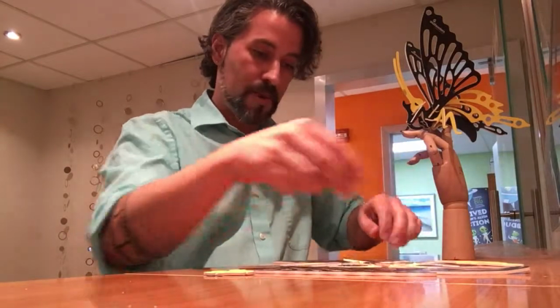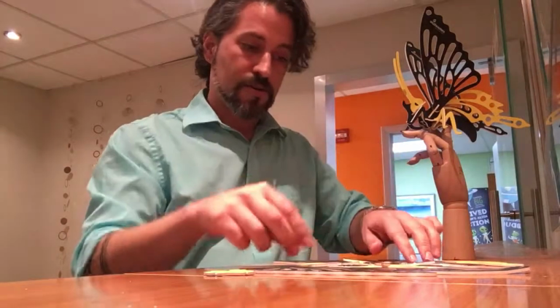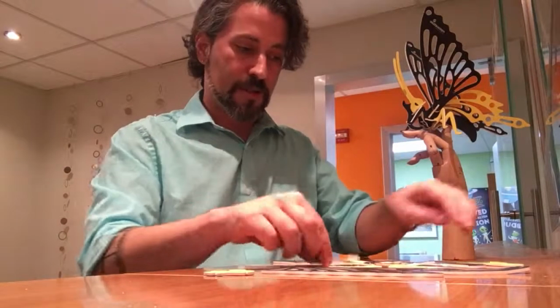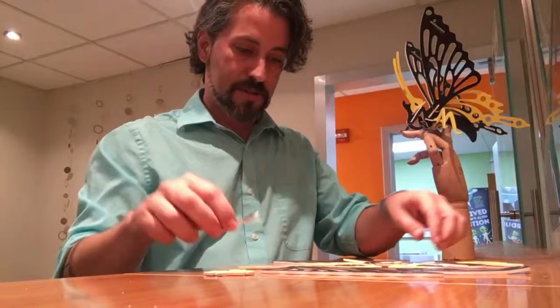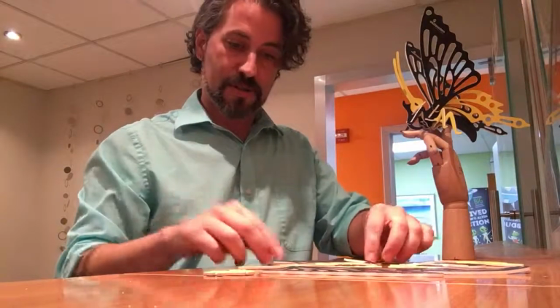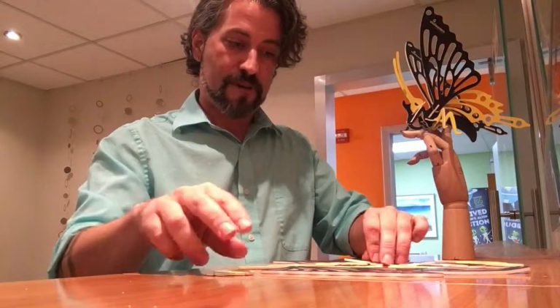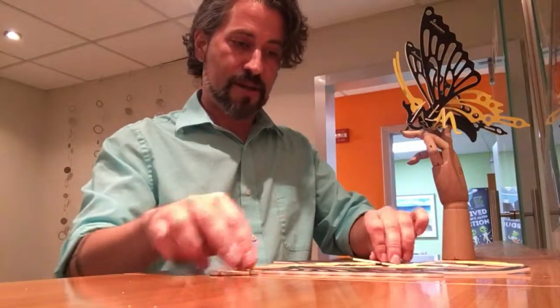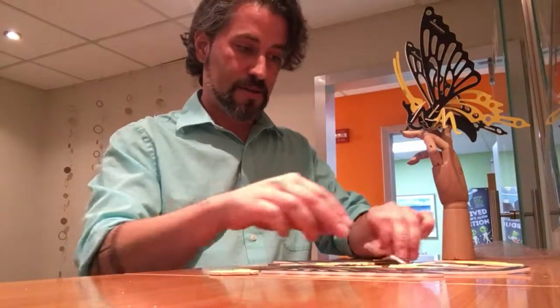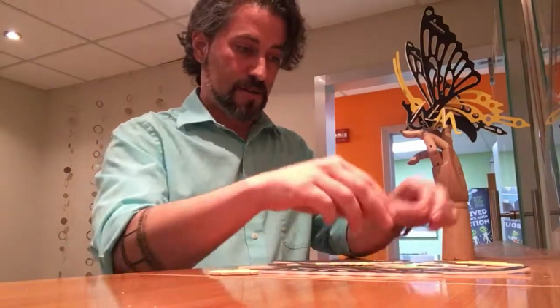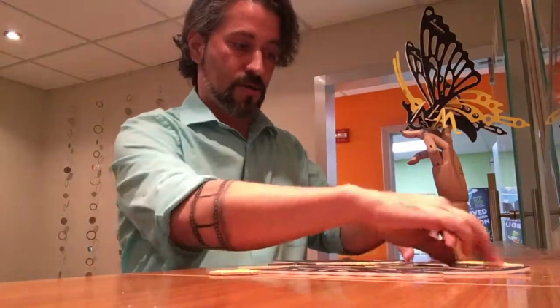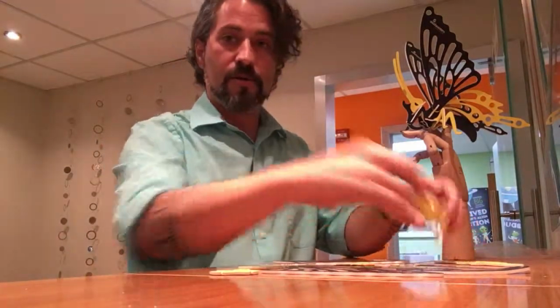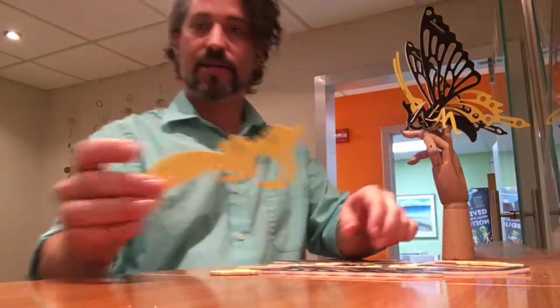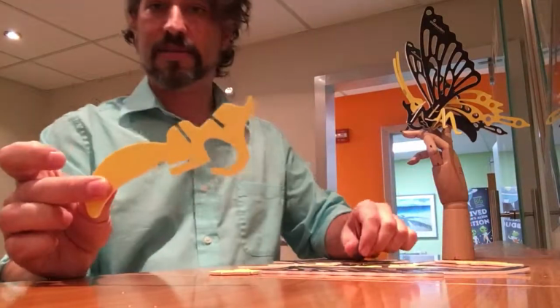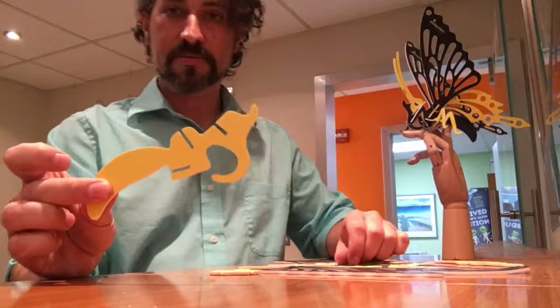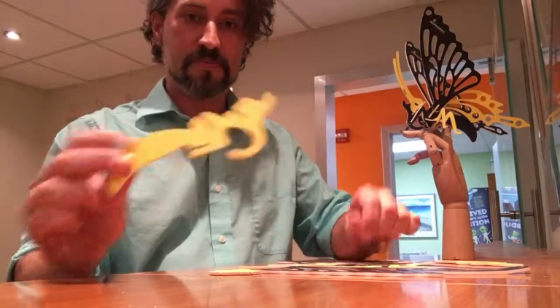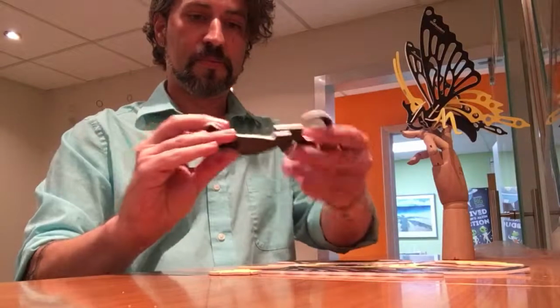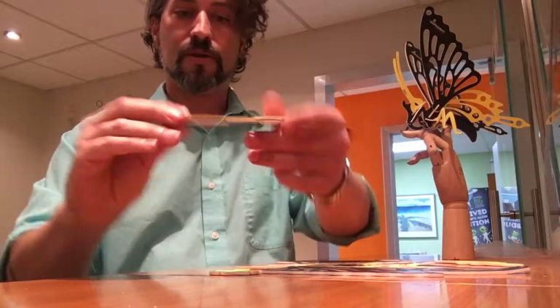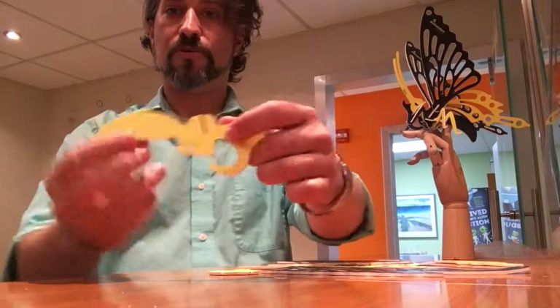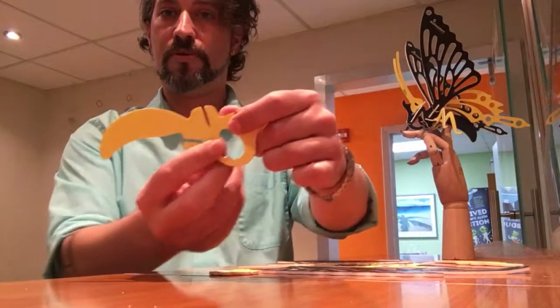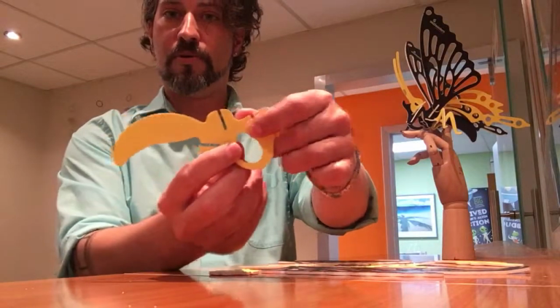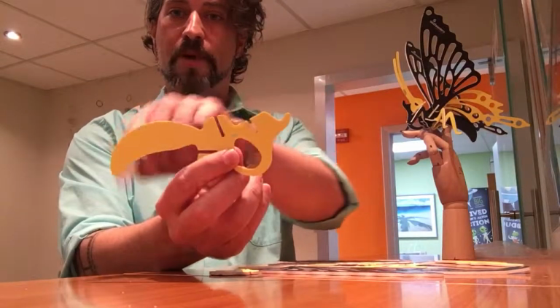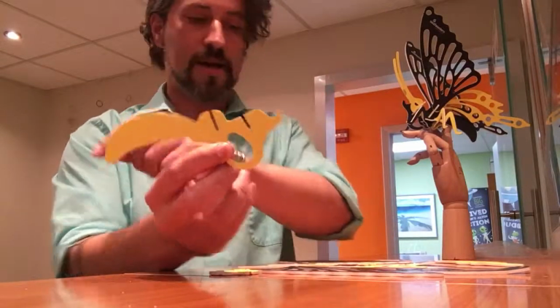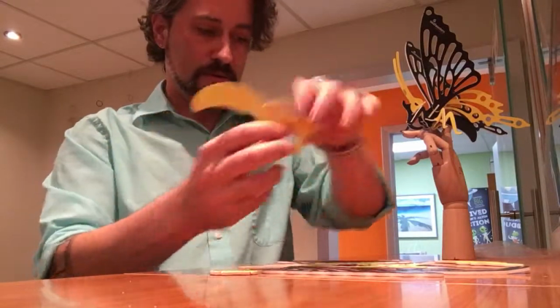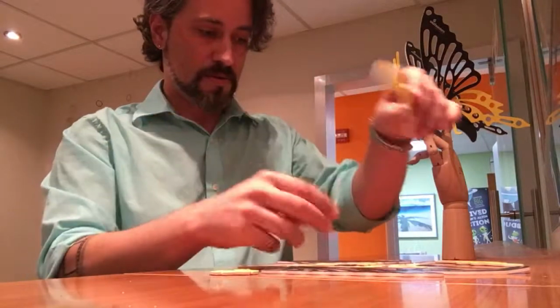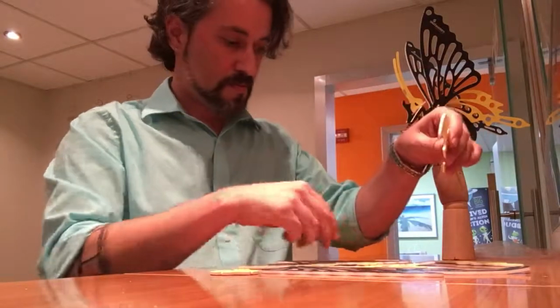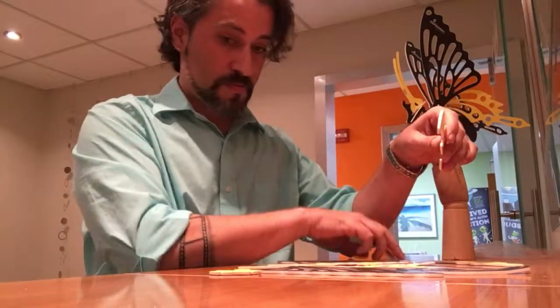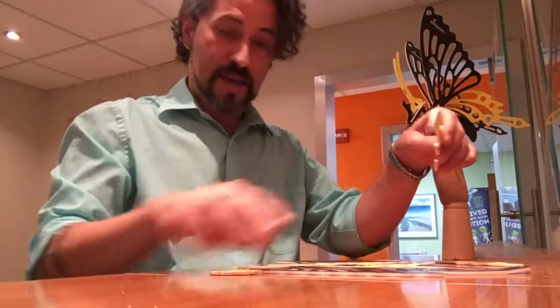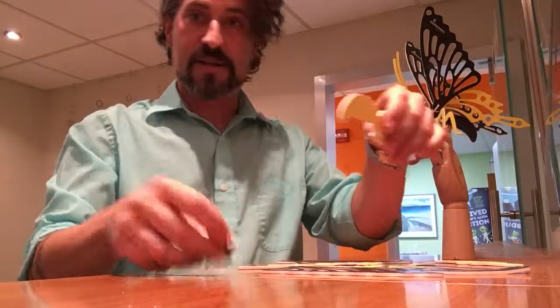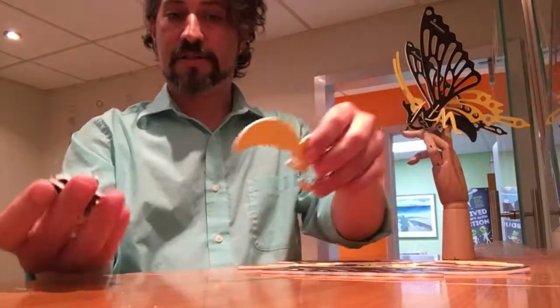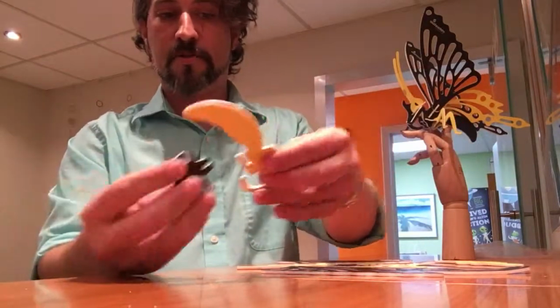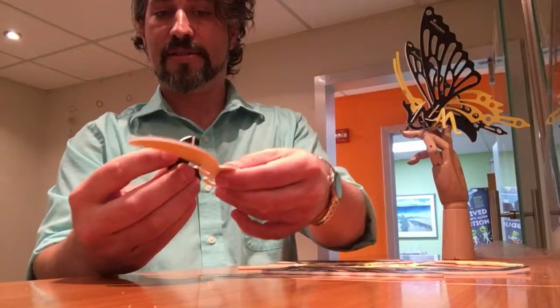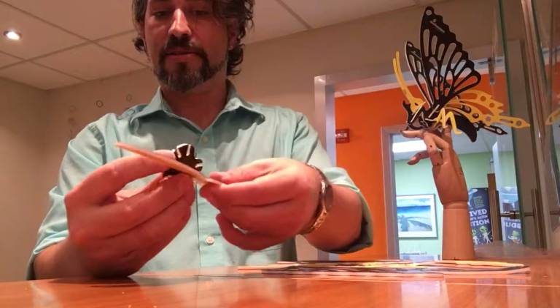So first you're just gonna find your body section. It goes with the butt down and attach your body section.